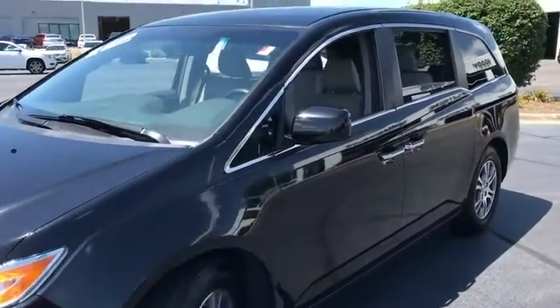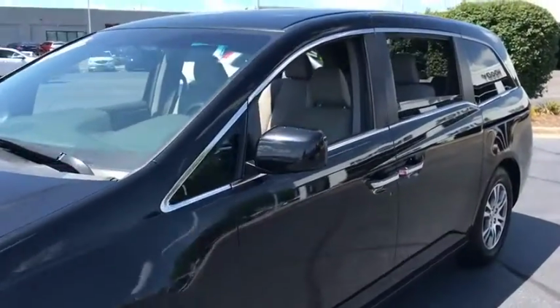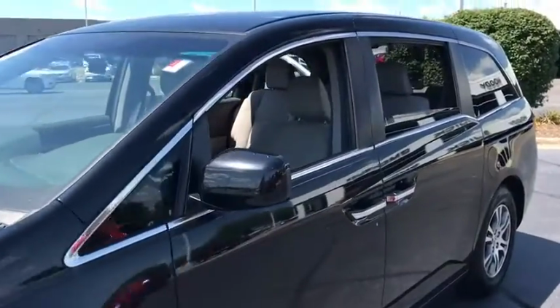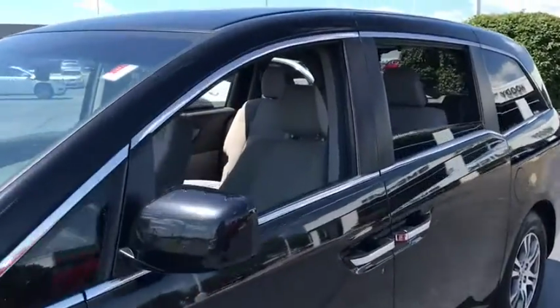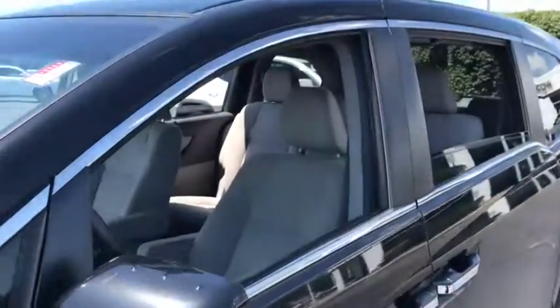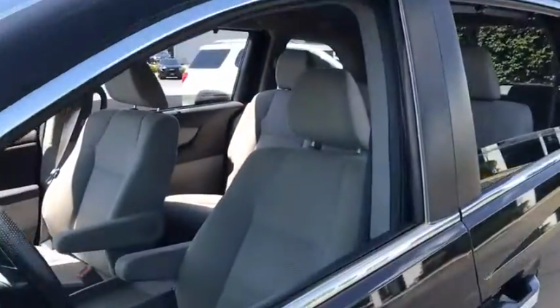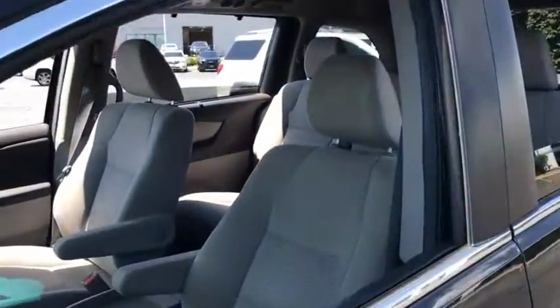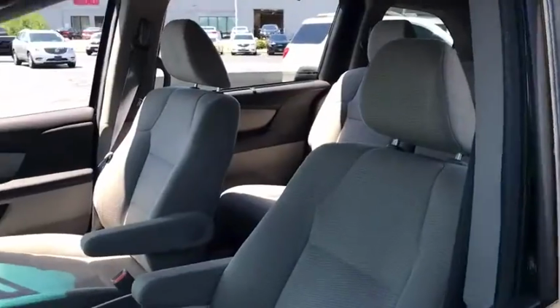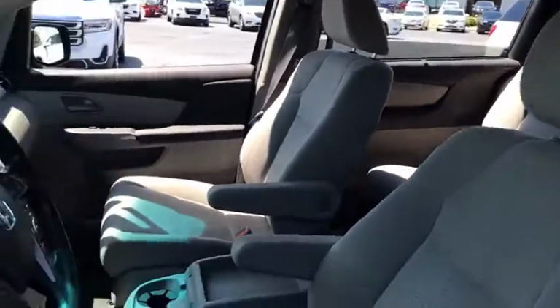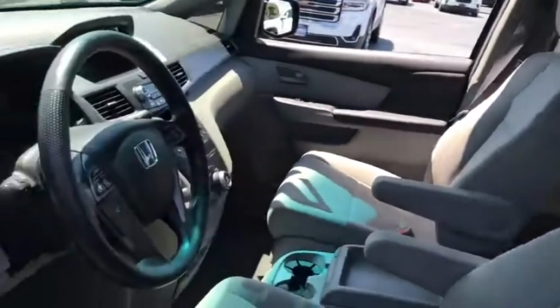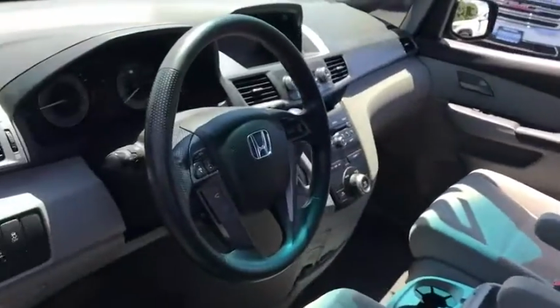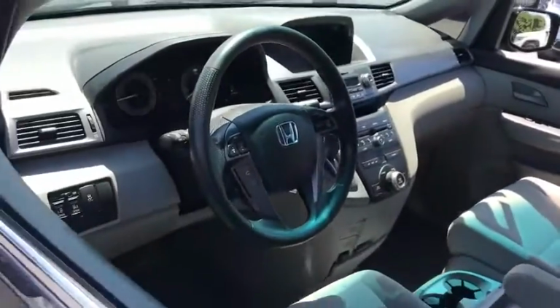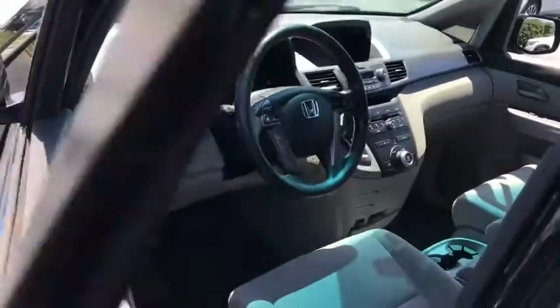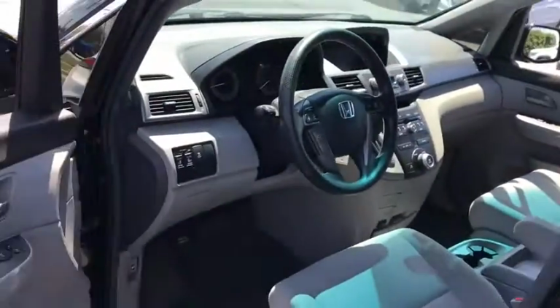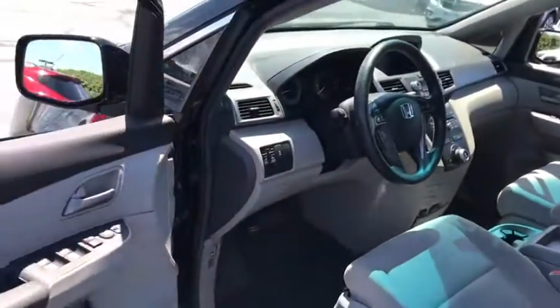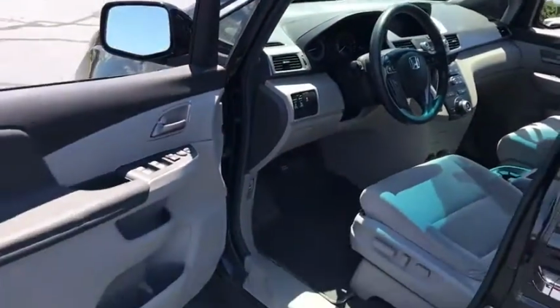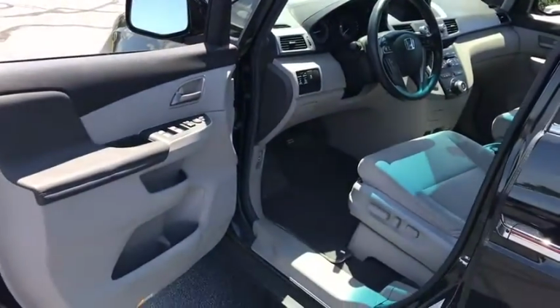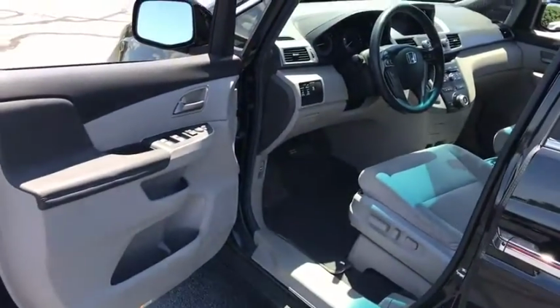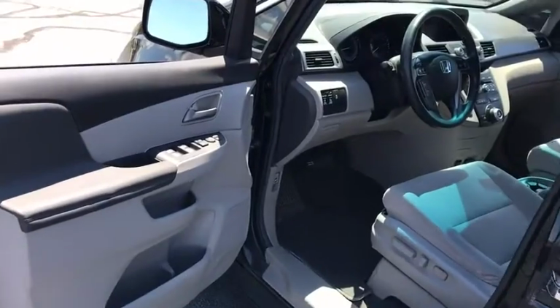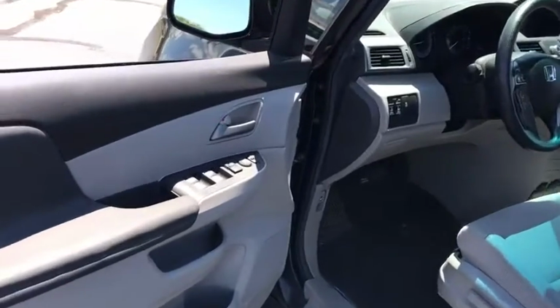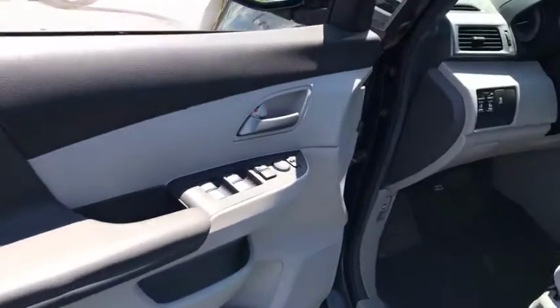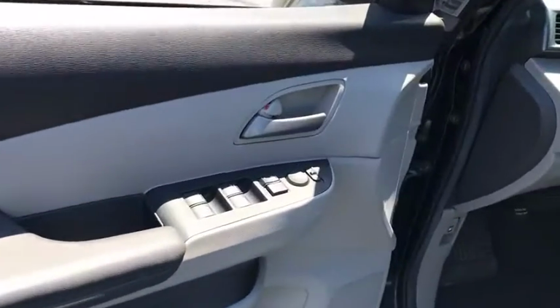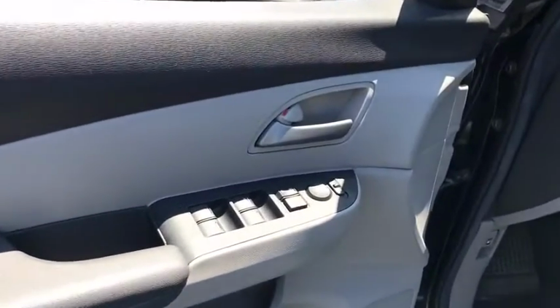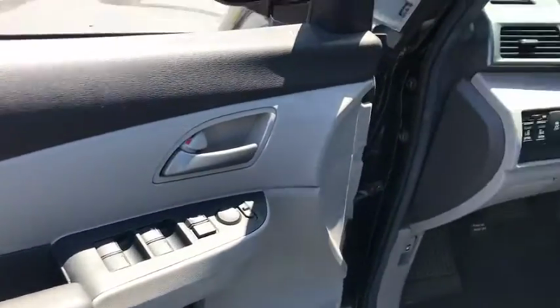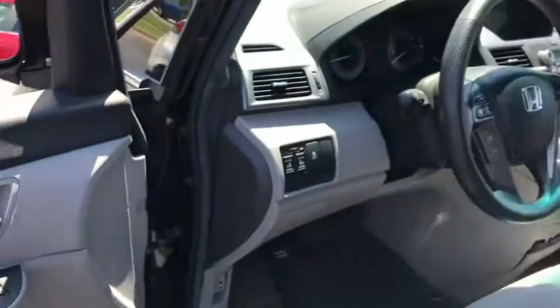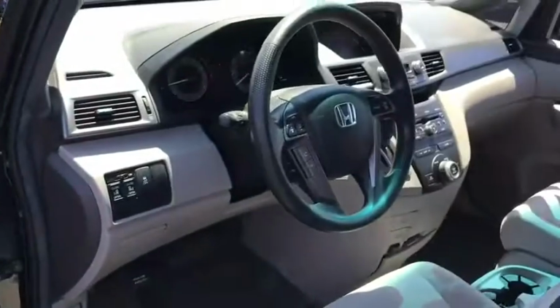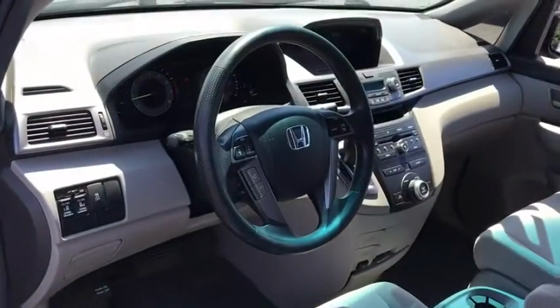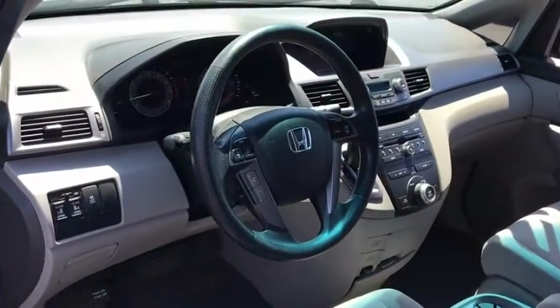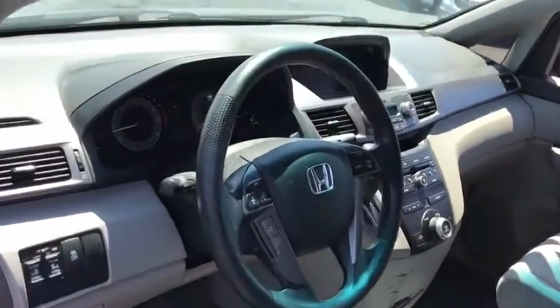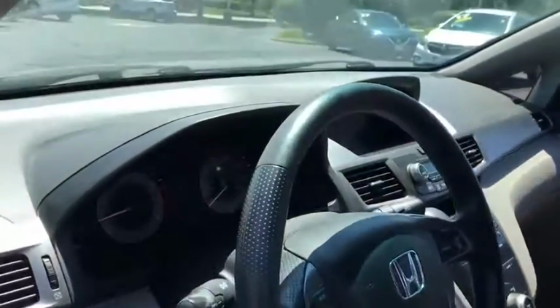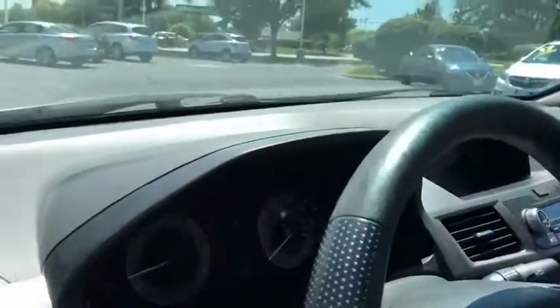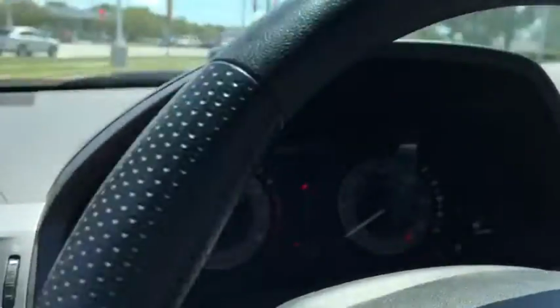This vehicle has less than 95,000 miles. Here are some of this vehicle's great options: keyless entry, steering wheel audio controls, anti-lock braking system, traction control, stability control, Bluetooth, adjustable steering wheel, and power steering.